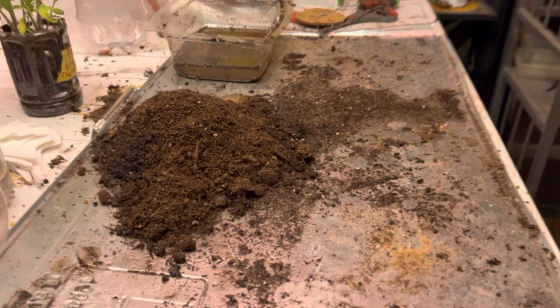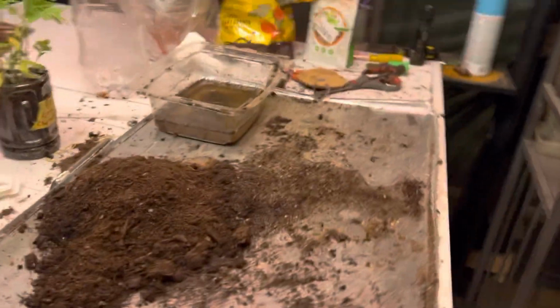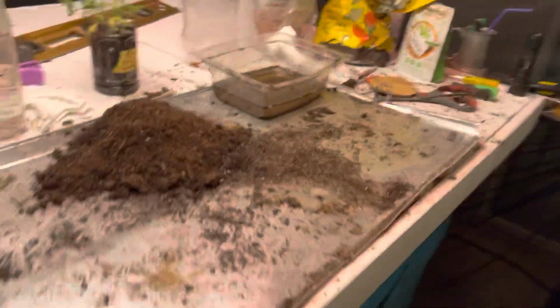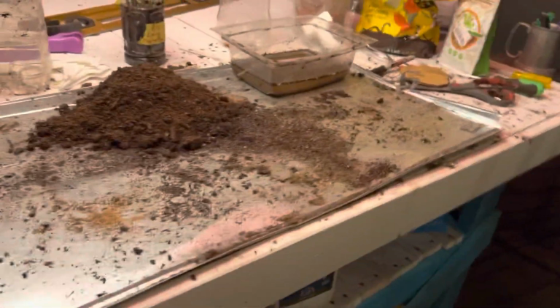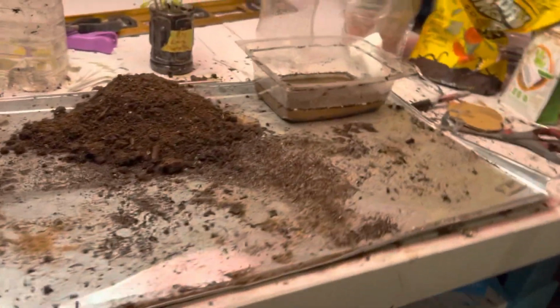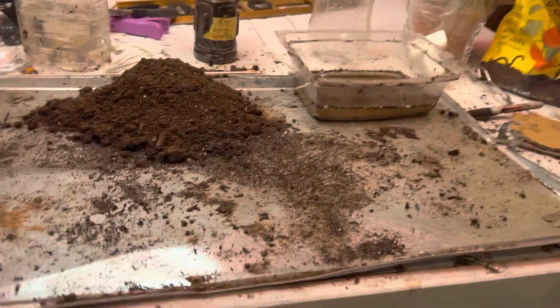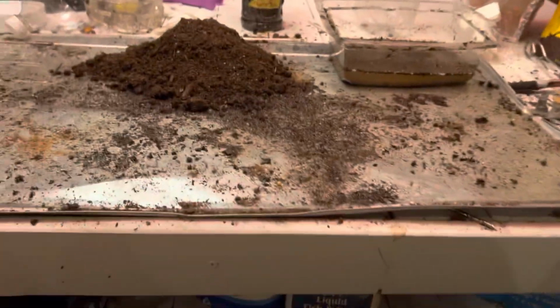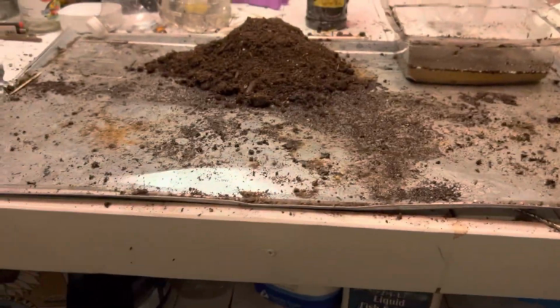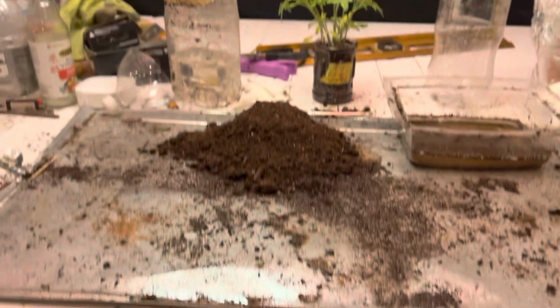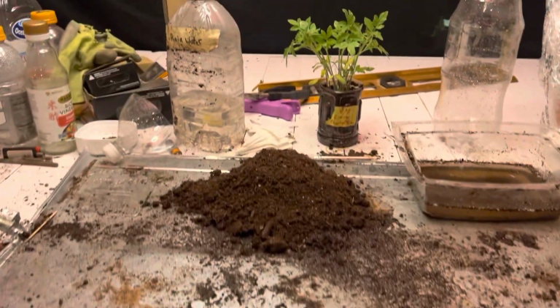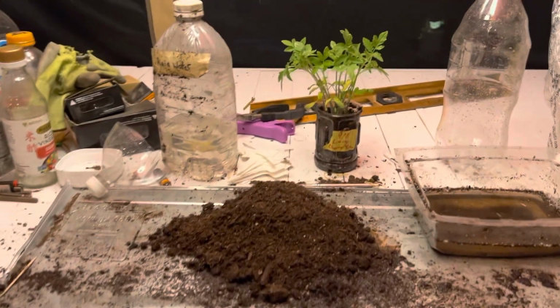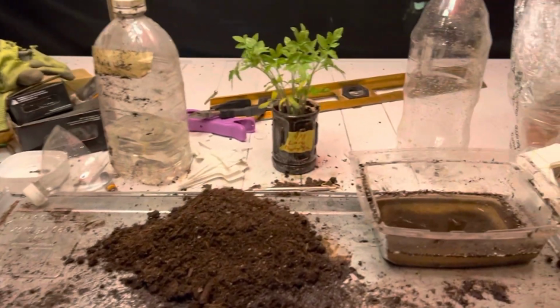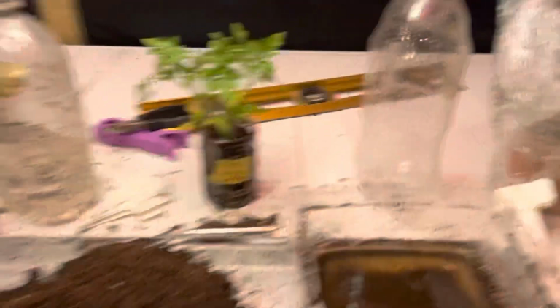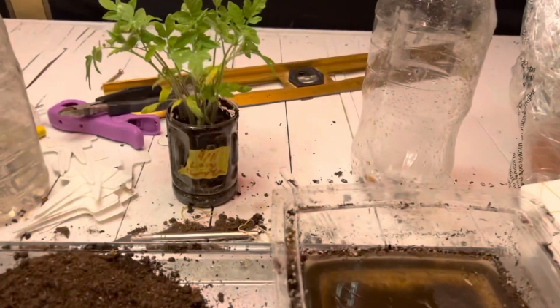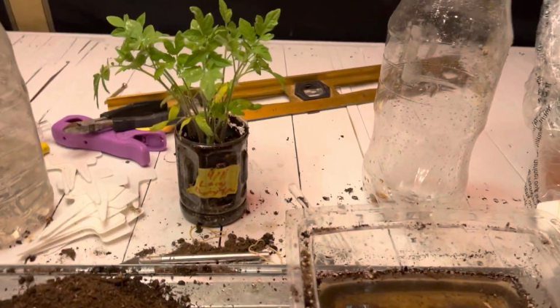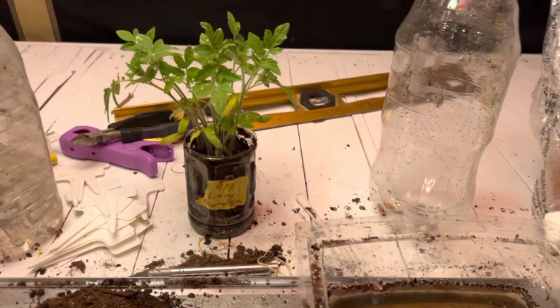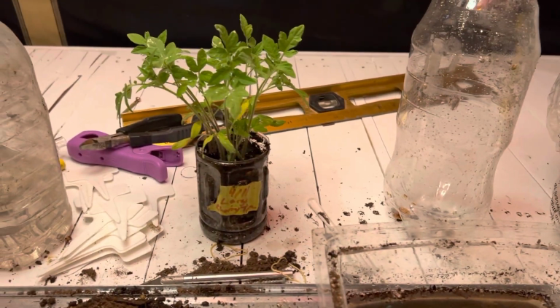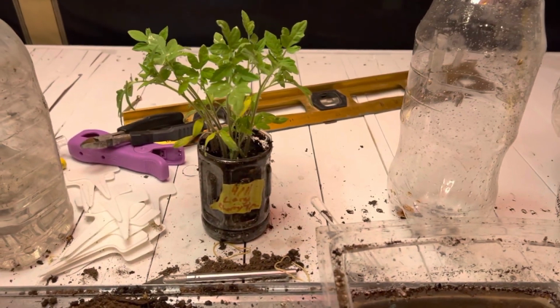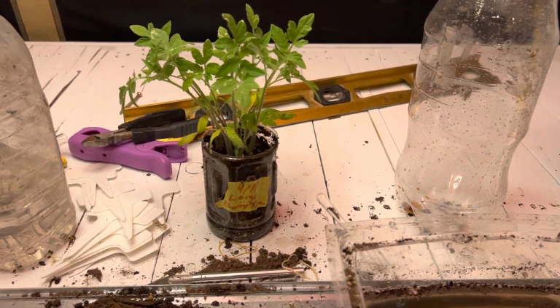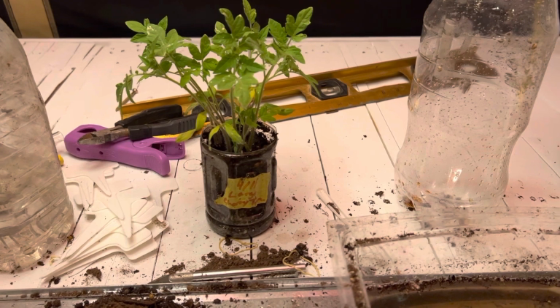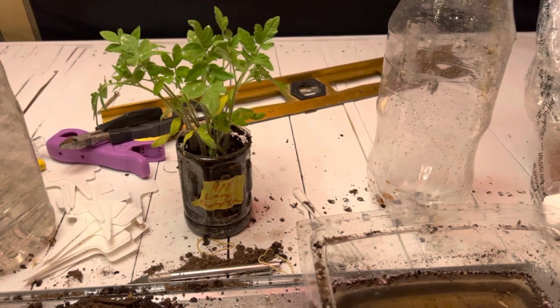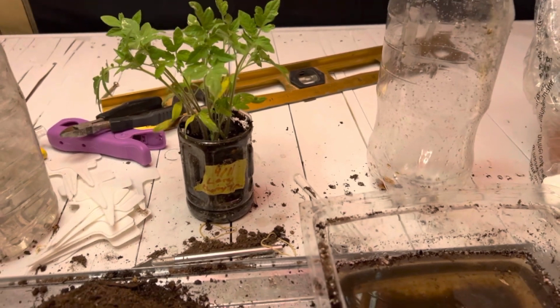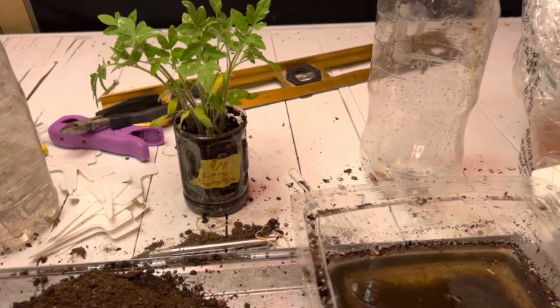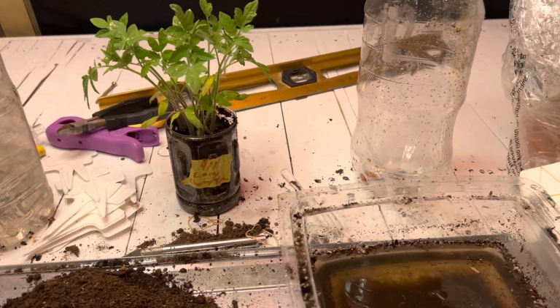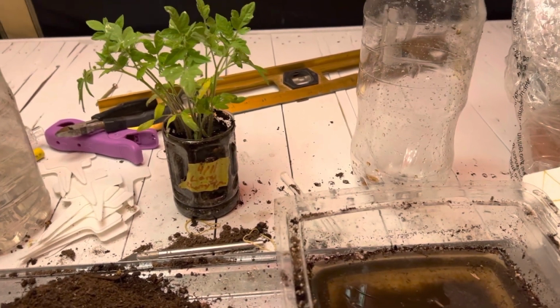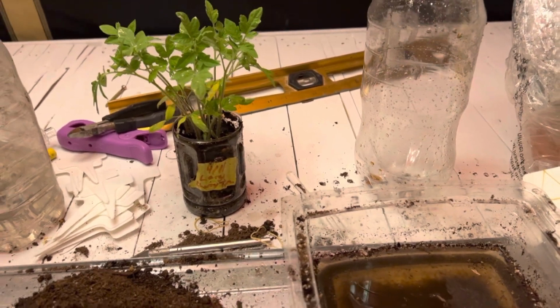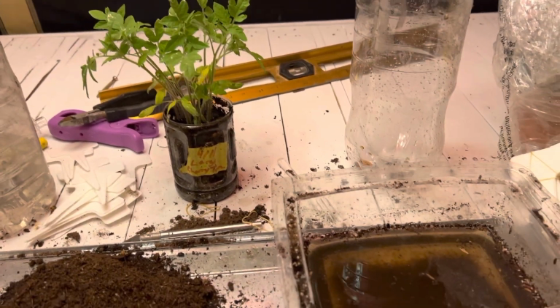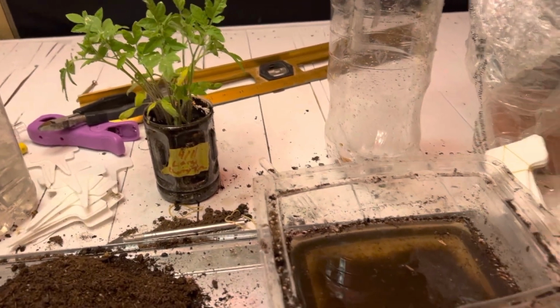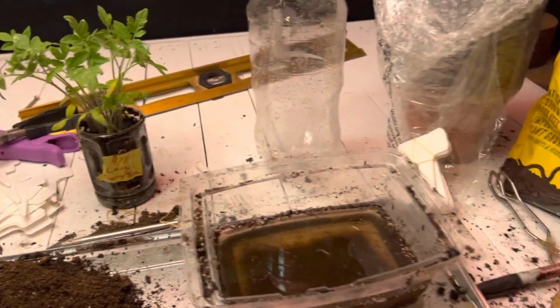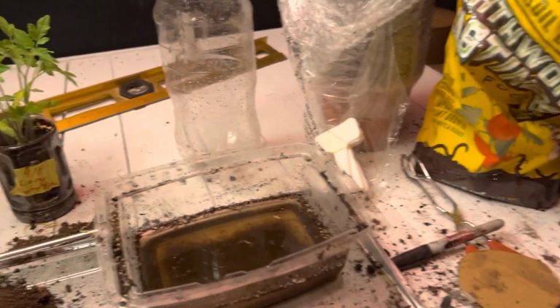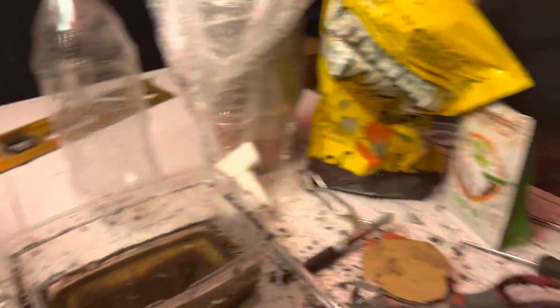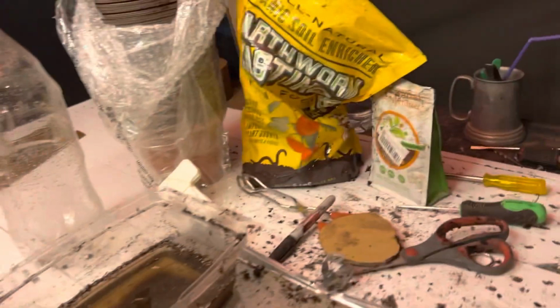This is my little garden prep setup where I replant stuff. Today I'm going to separate these seedlings — obviously there's way too many in there, it's too small, and they're definitely ready to get separated. I want to try to do it healthy.